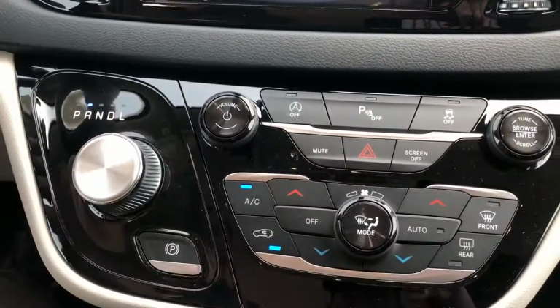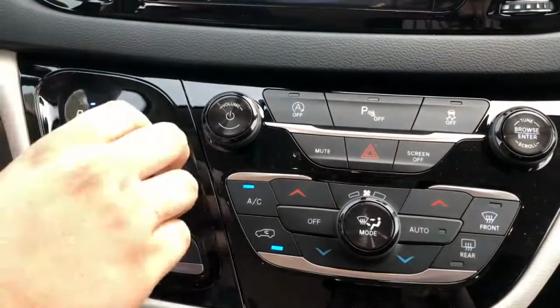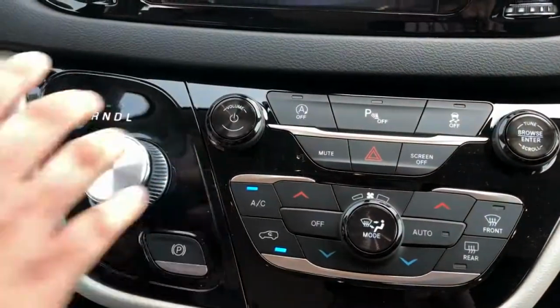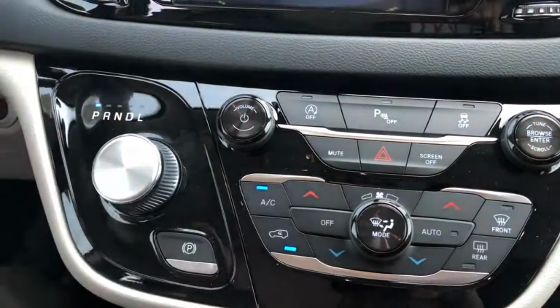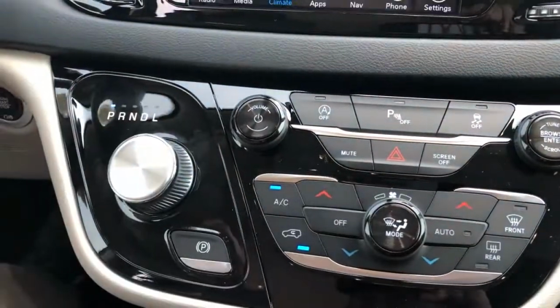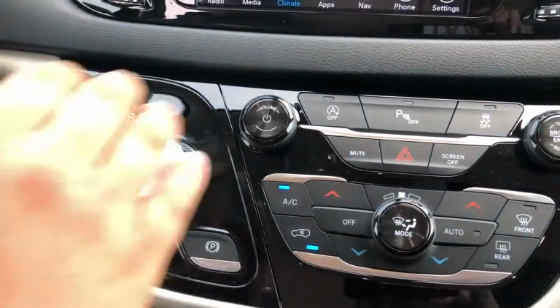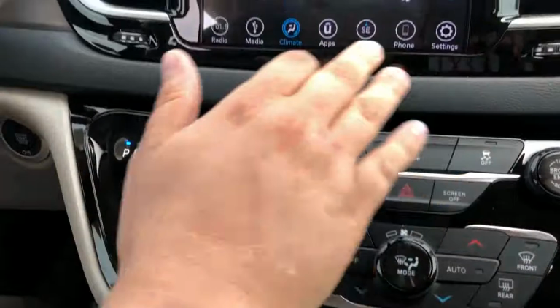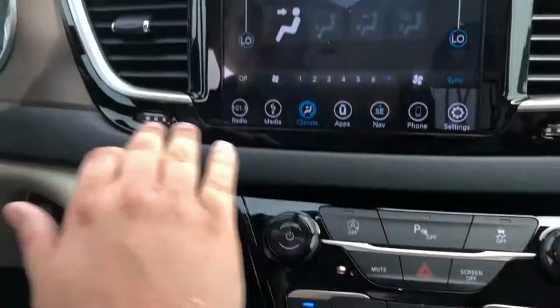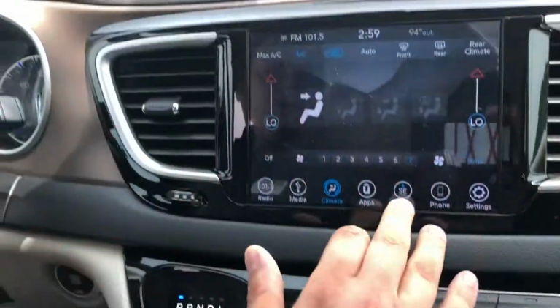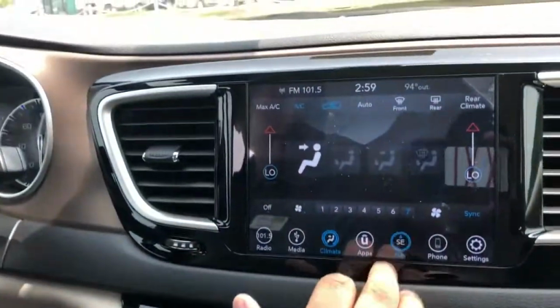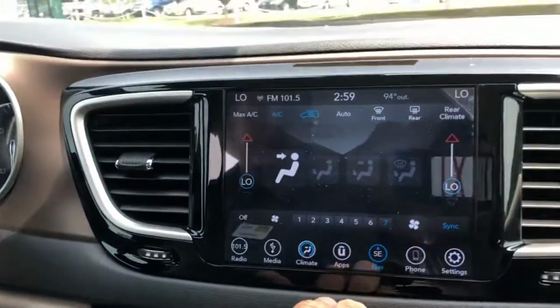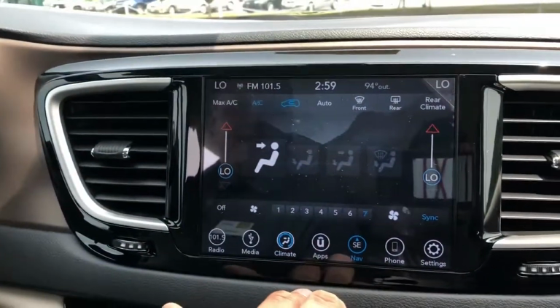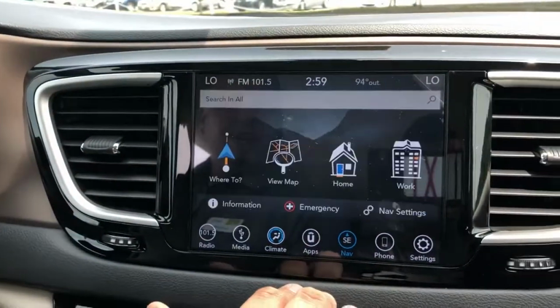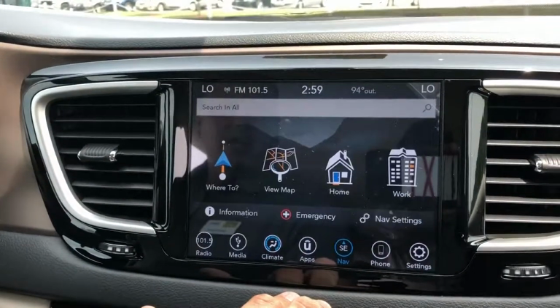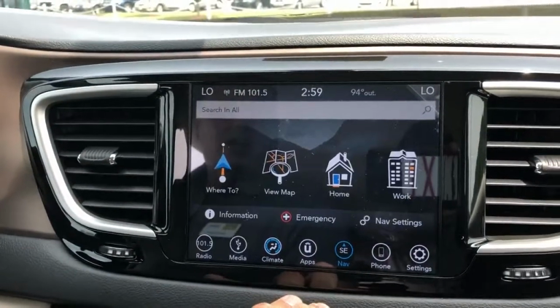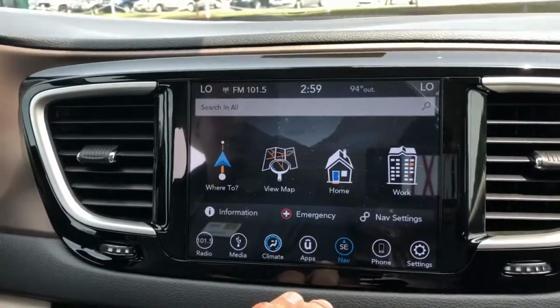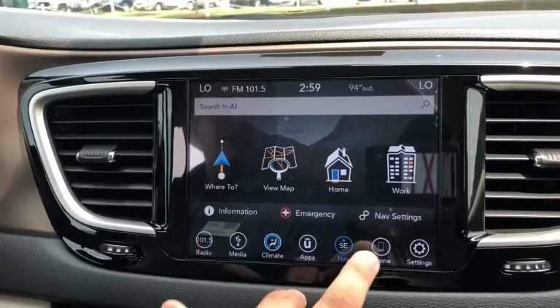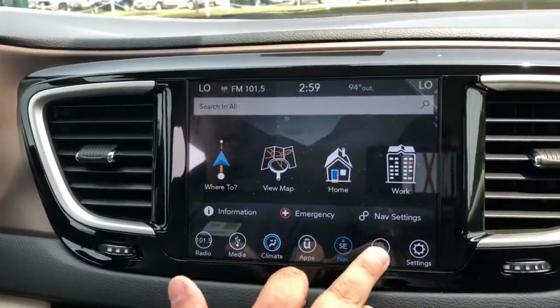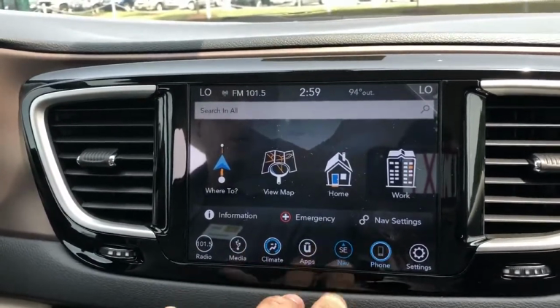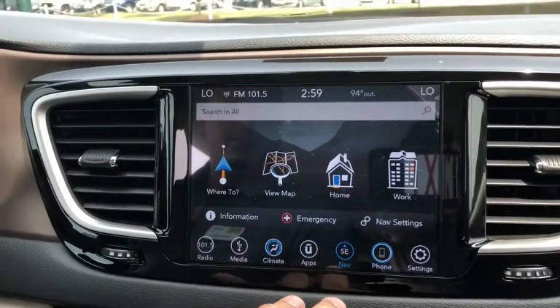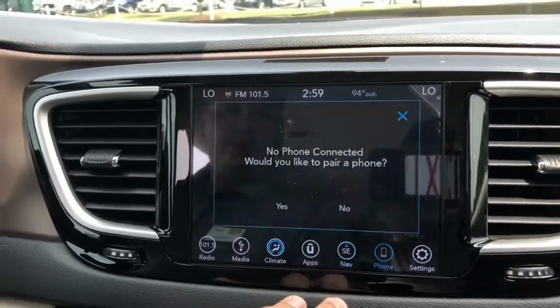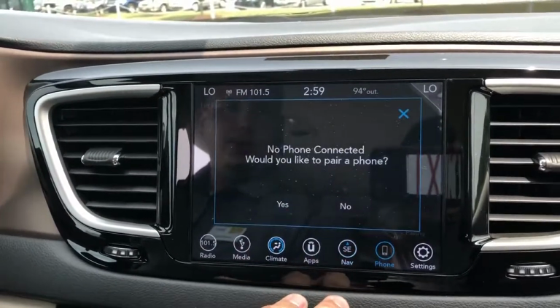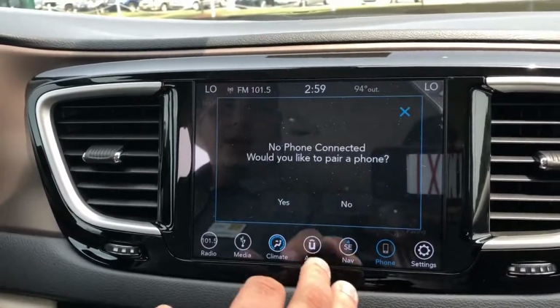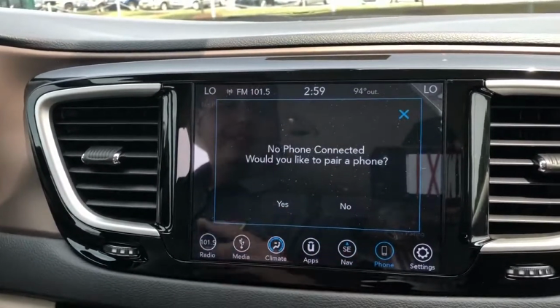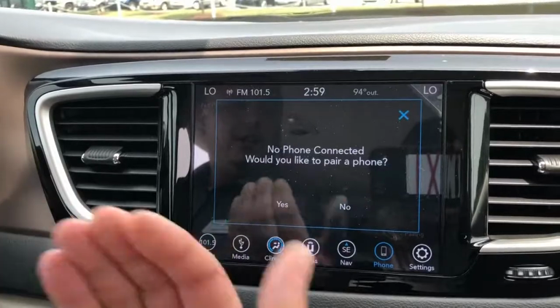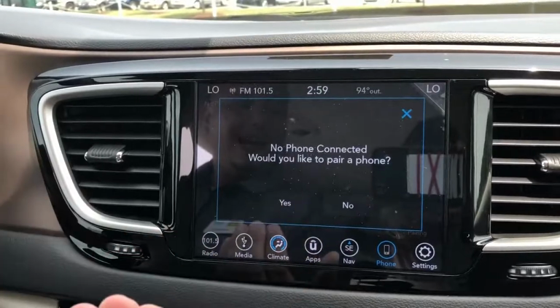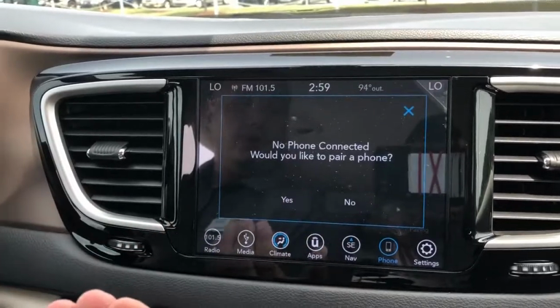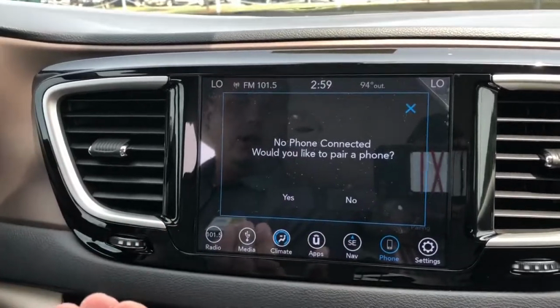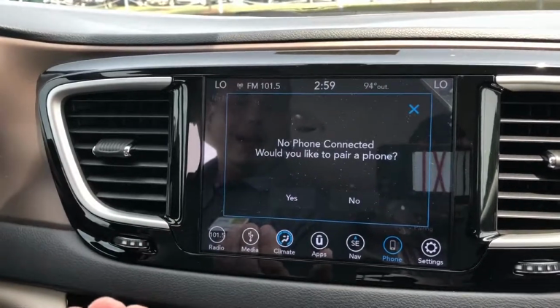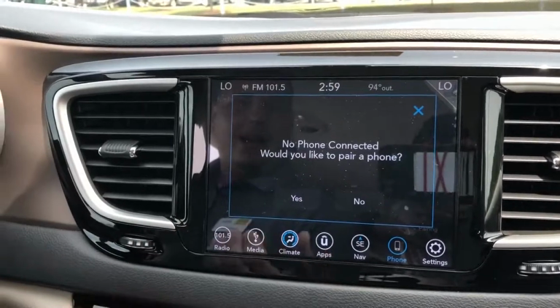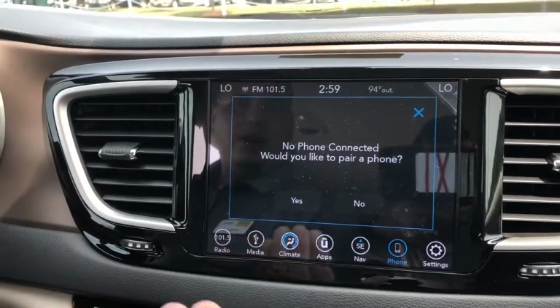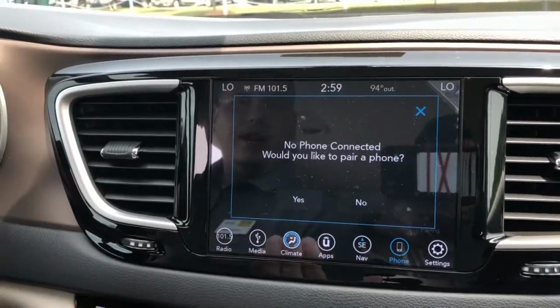In addition to that, you'll notice here you've got navigation on your display, of course Bluetooth. This vehicle has Apple CarPlay and Android Auto.